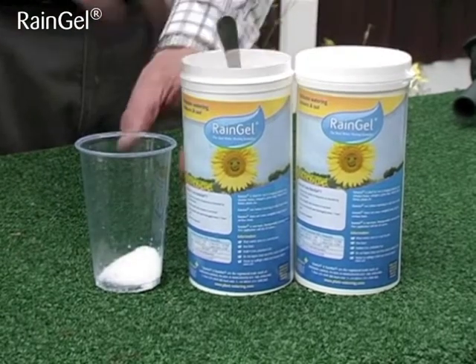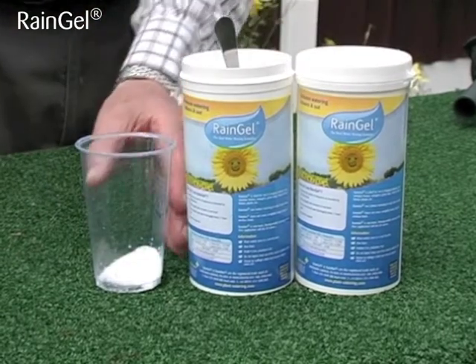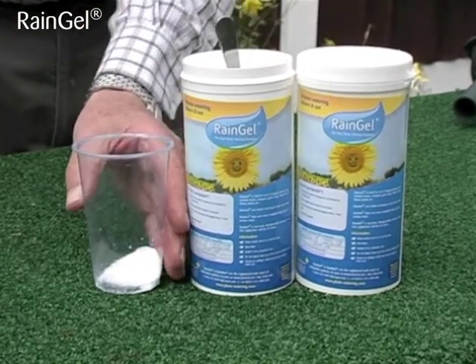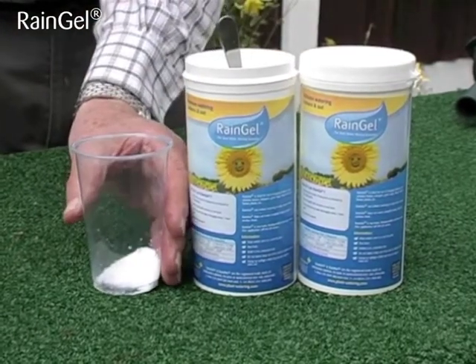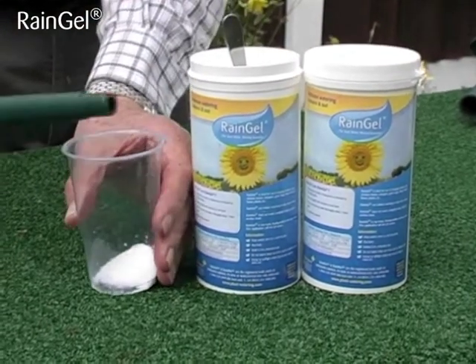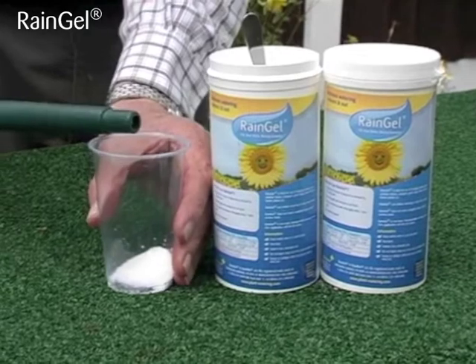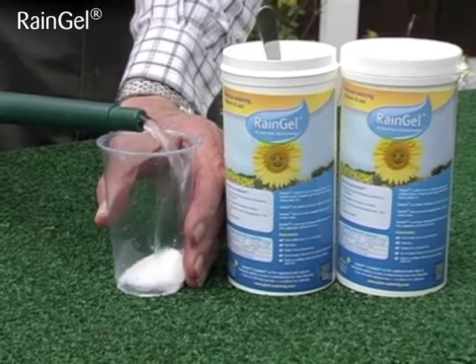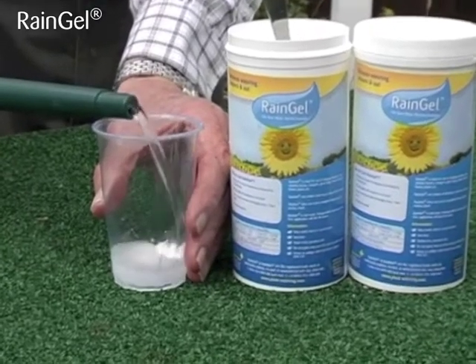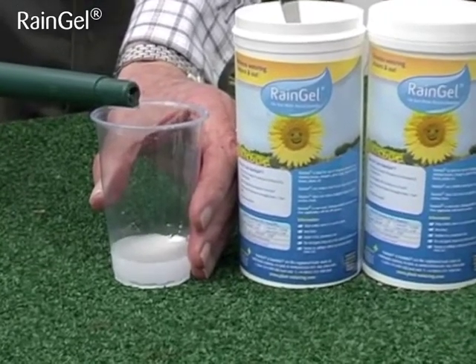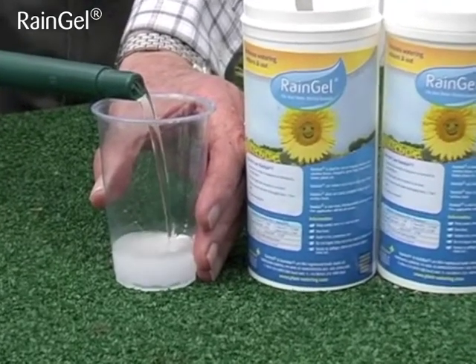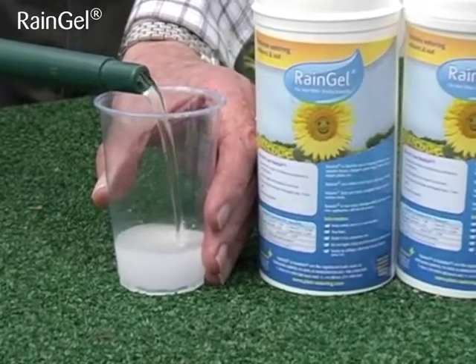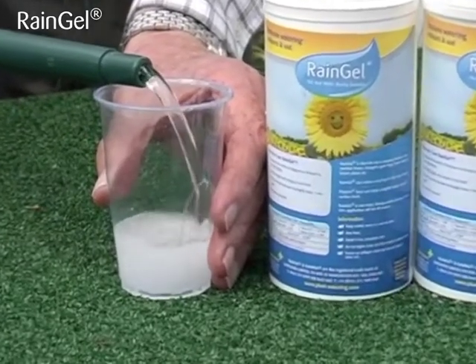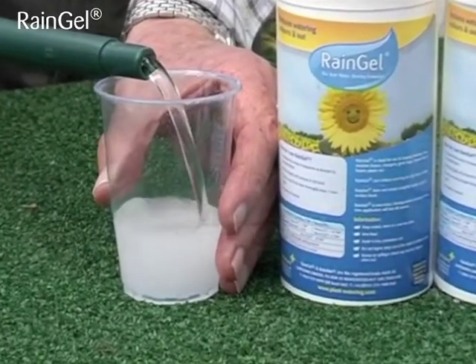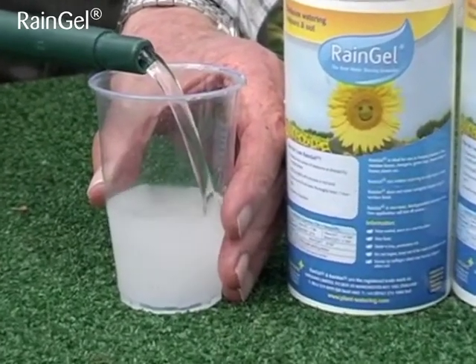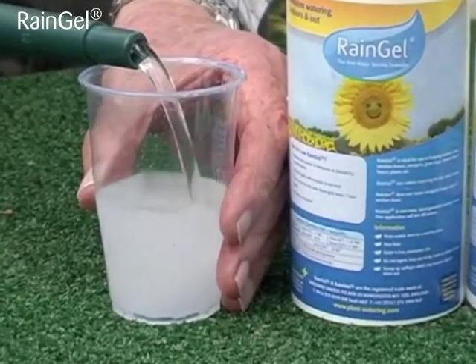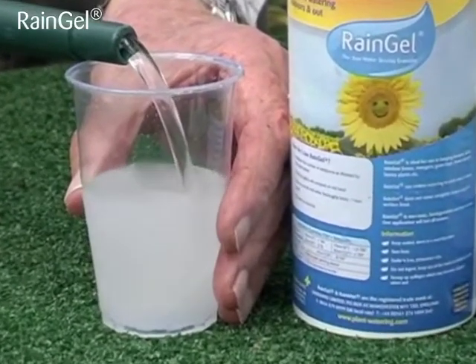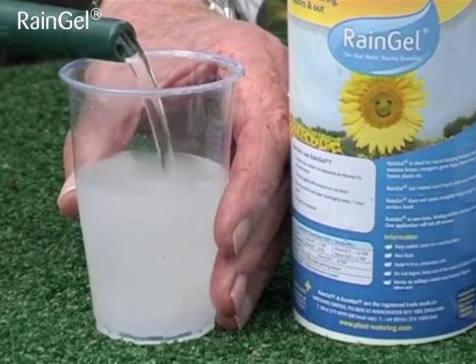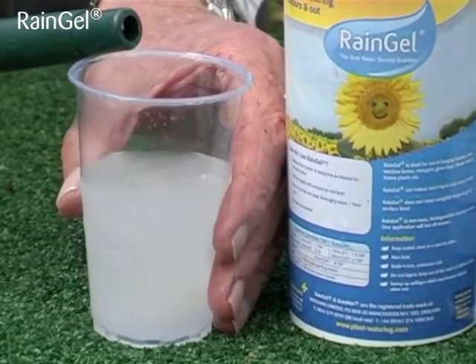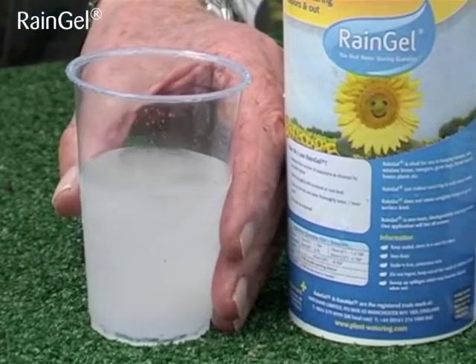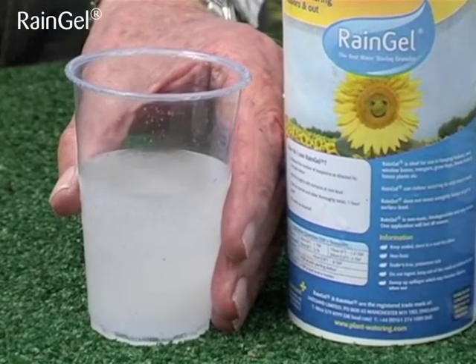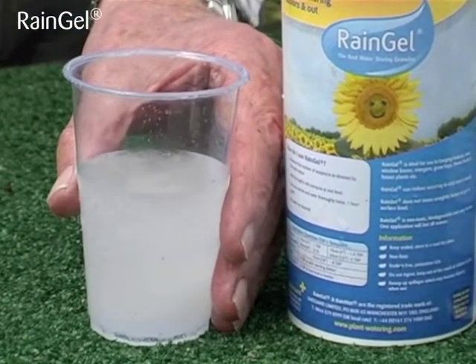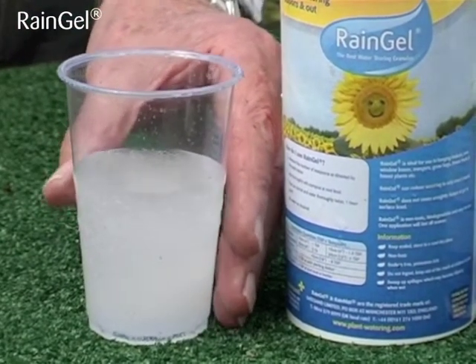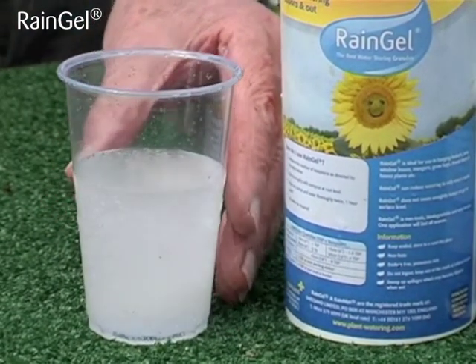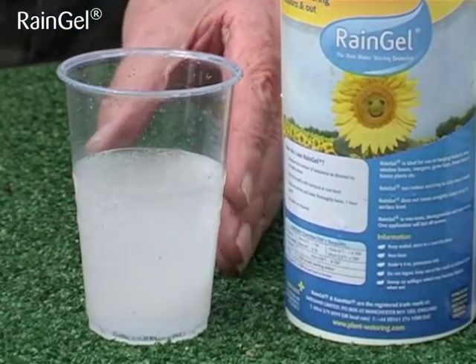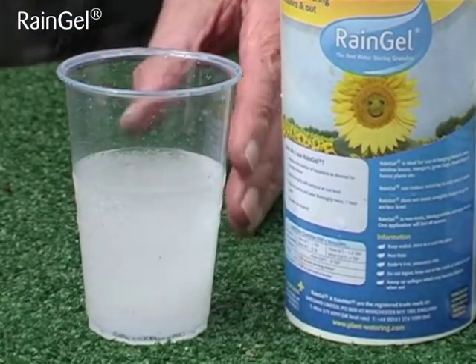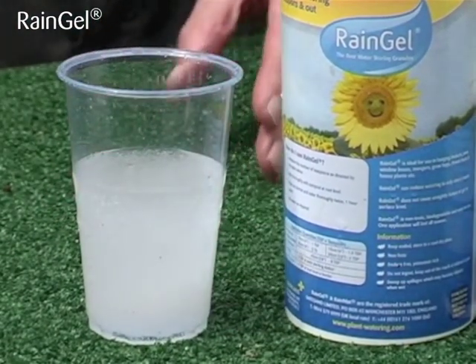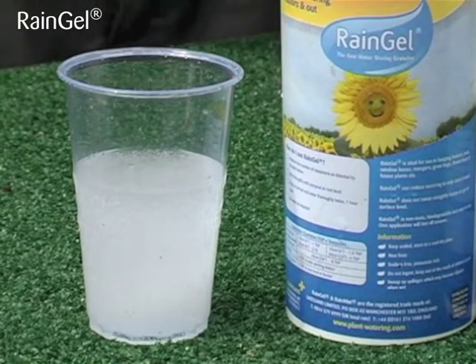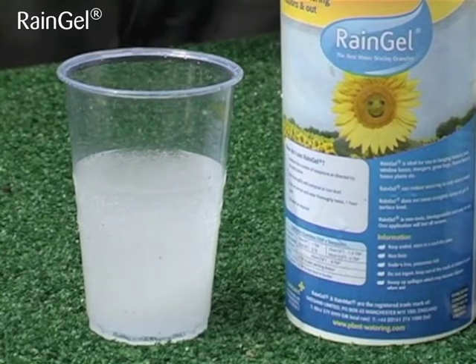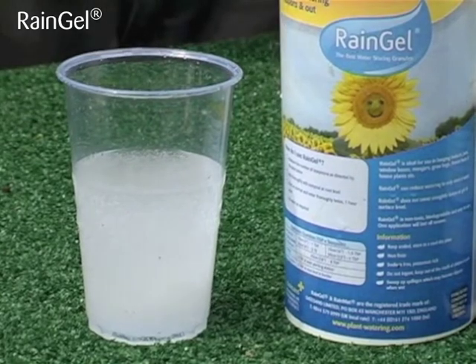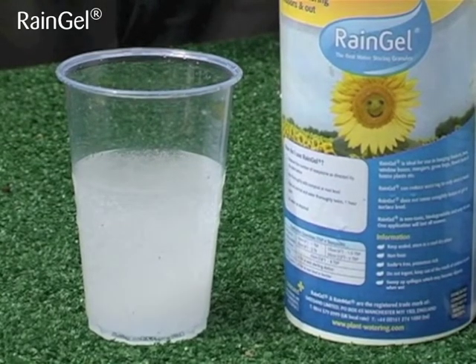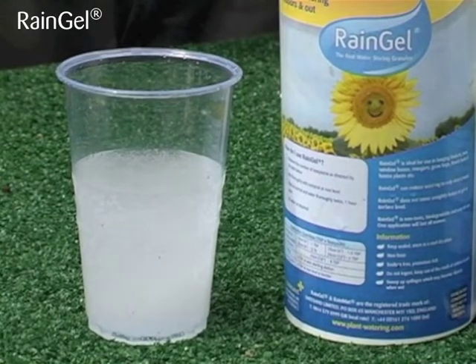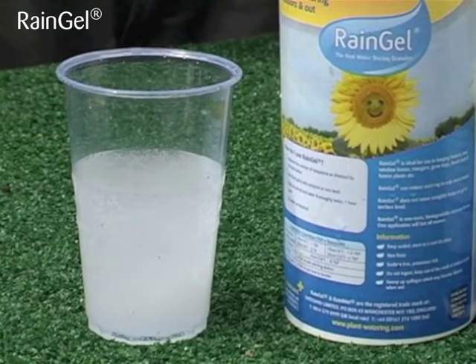The granules have traces of potassium, are non-toxic and biodegradable, and can rapidly absorb water to form a gel that, once placed at root level, will form a reservoir from which the roots can draw the water as they need it.